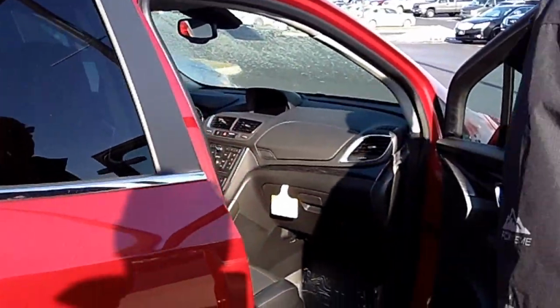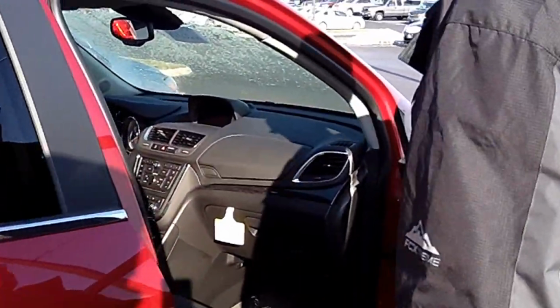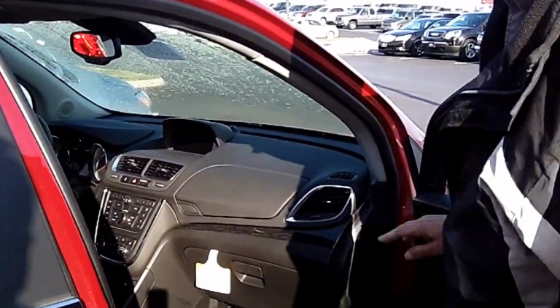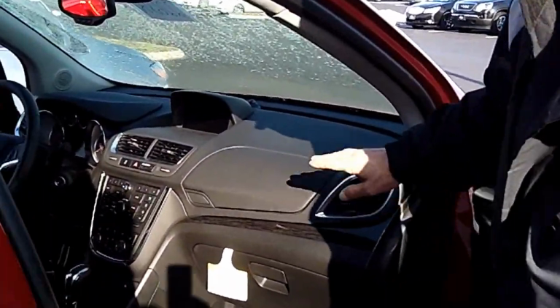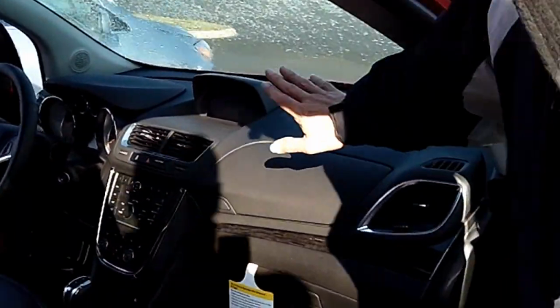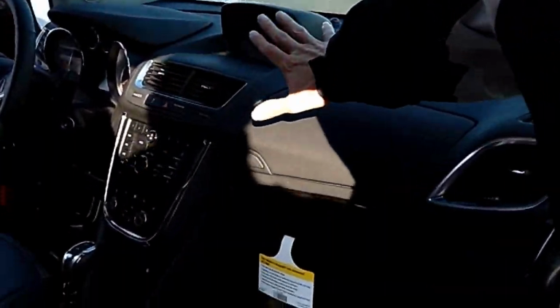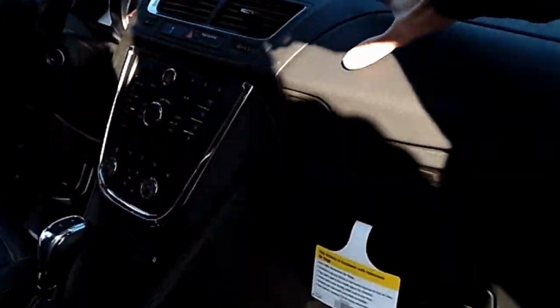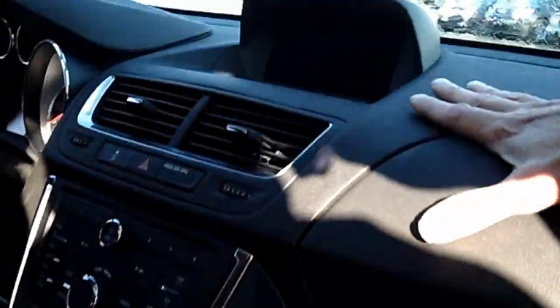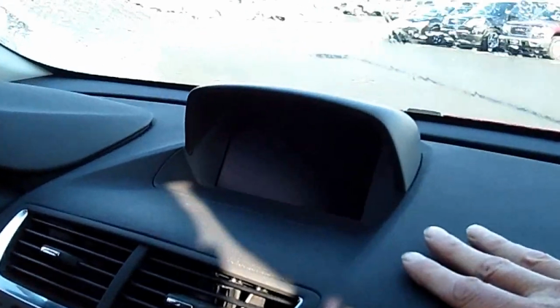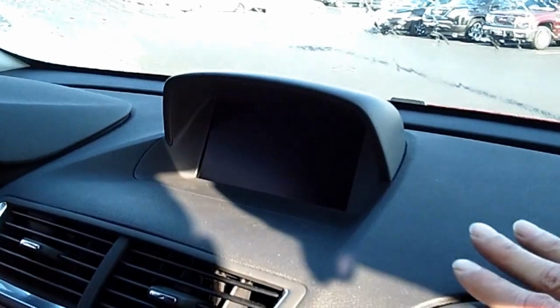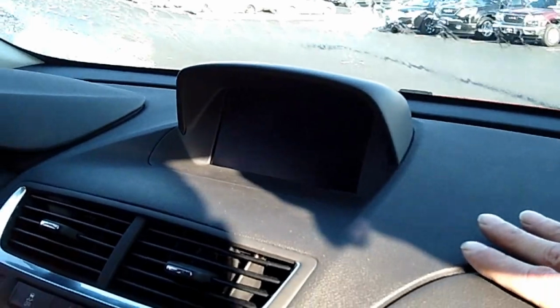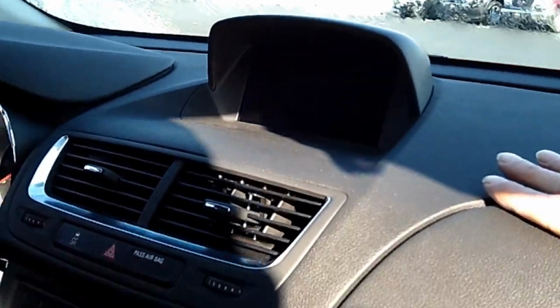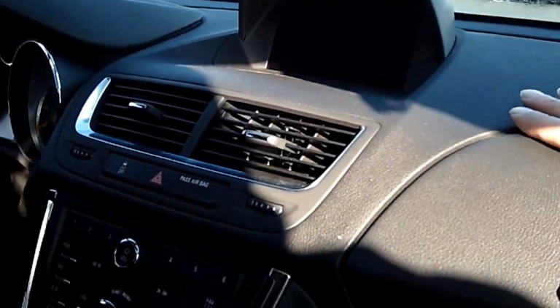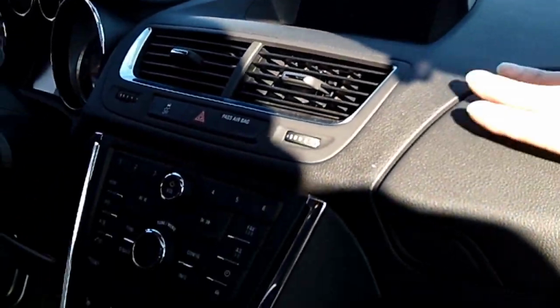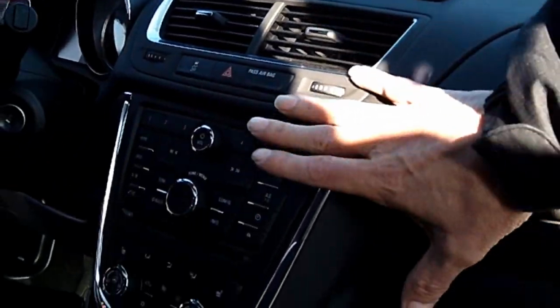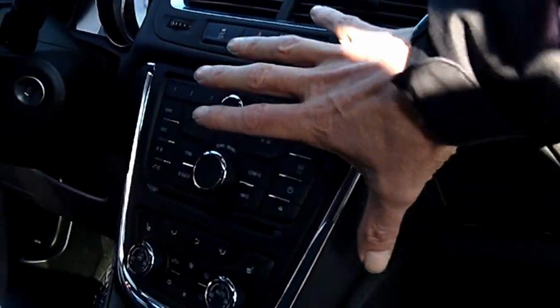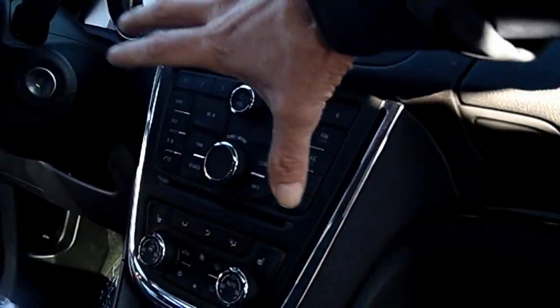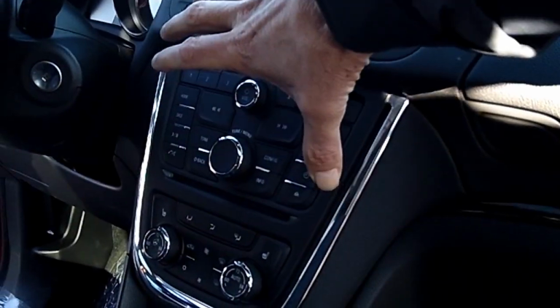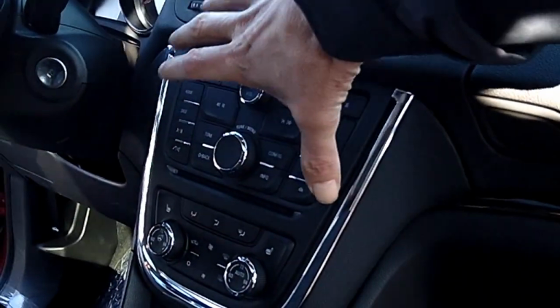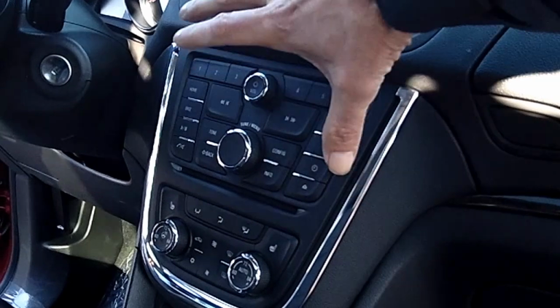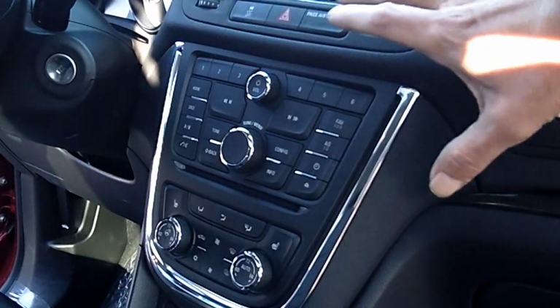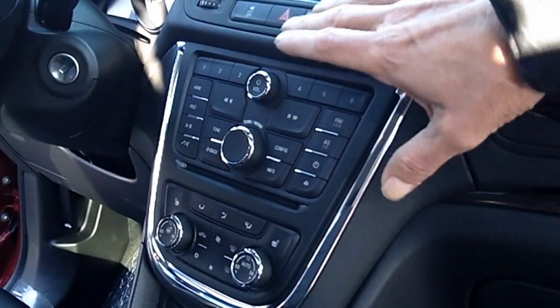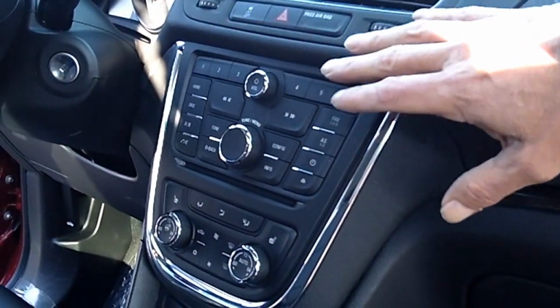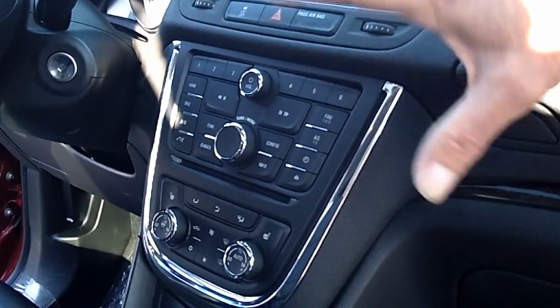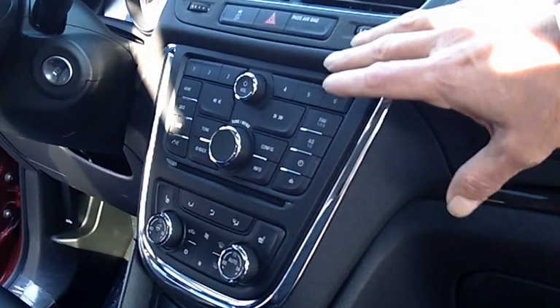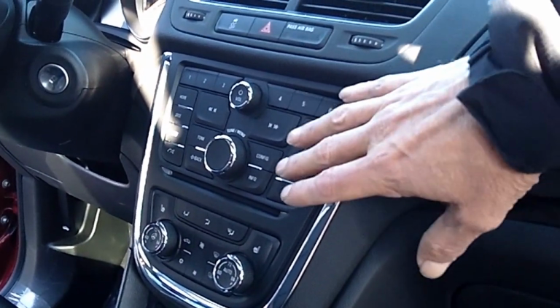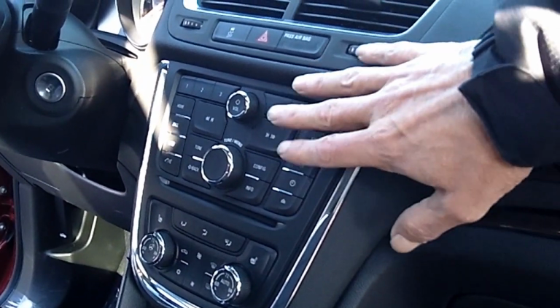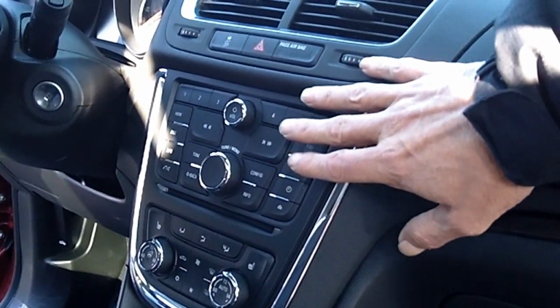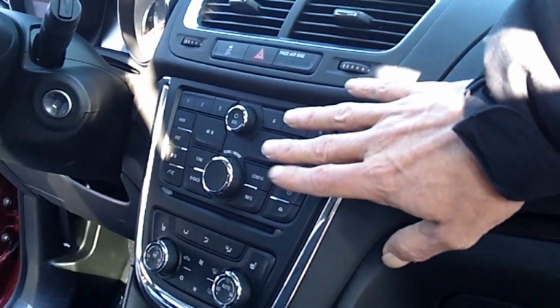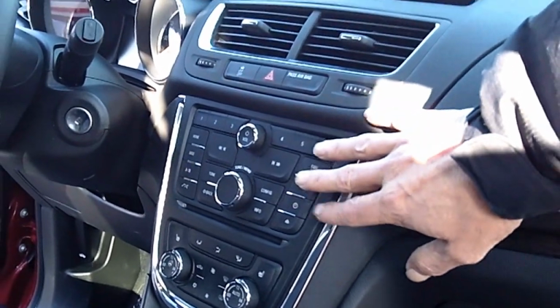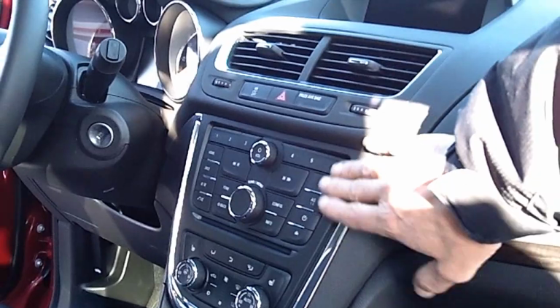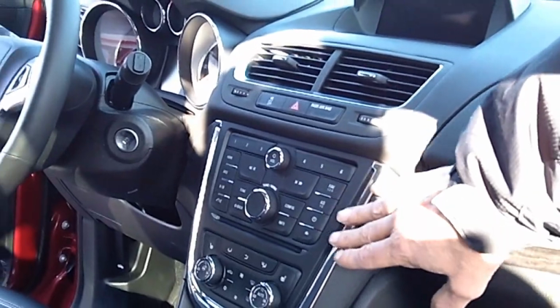Like I was telling you with the radio — it looks like it's a touchscreen, but it's not because of where it is, for safety reasons. Everything is down here like all the Buicks, and it's easy to get into your radio and do all your settings.